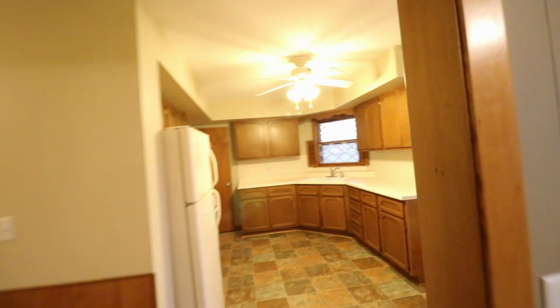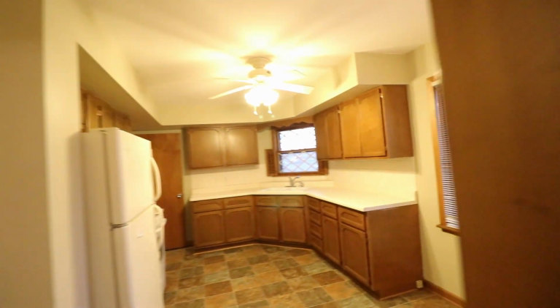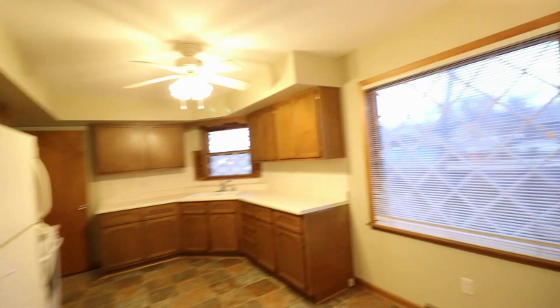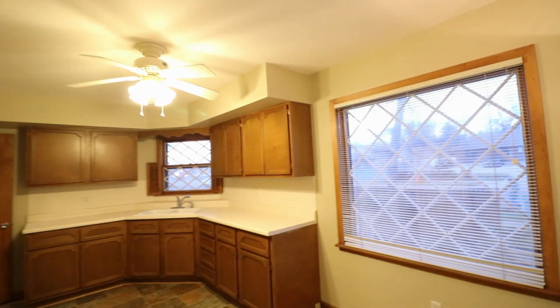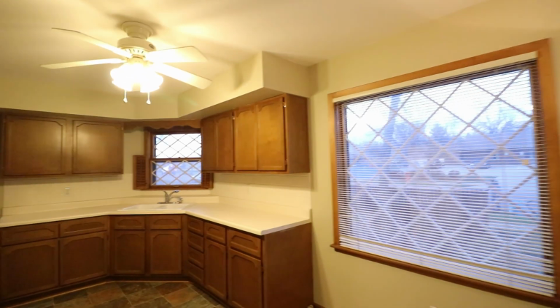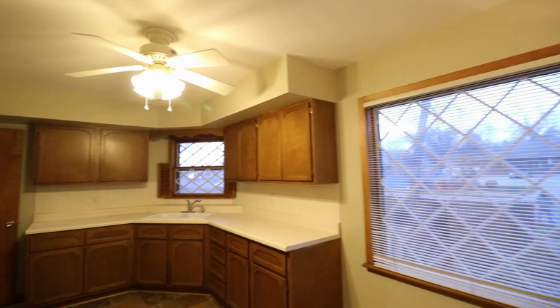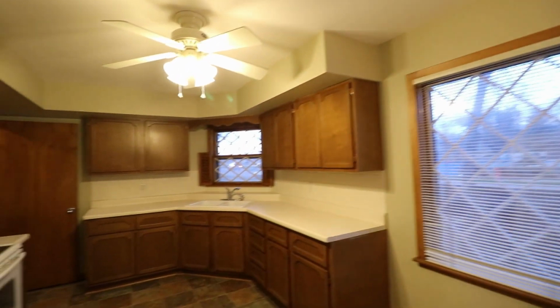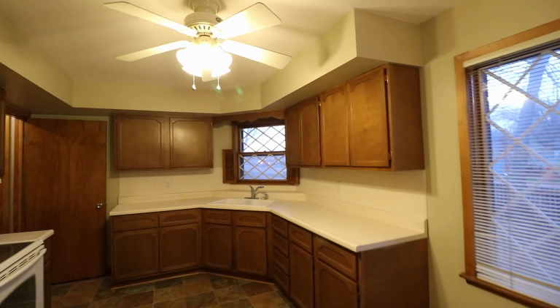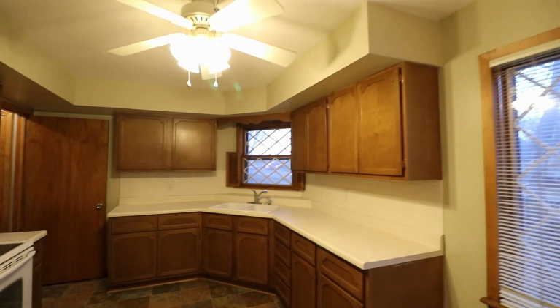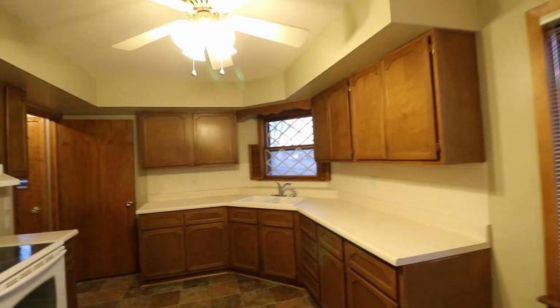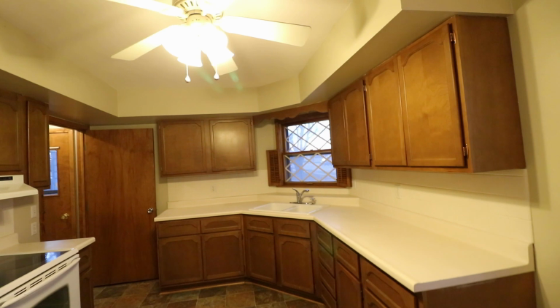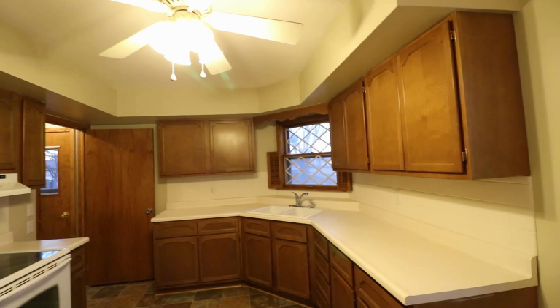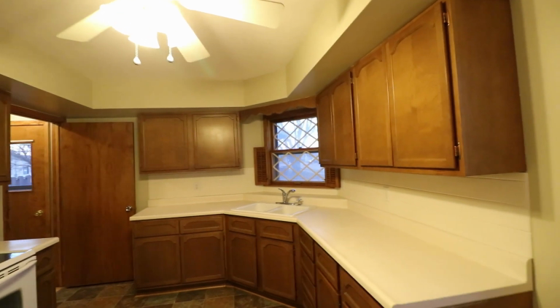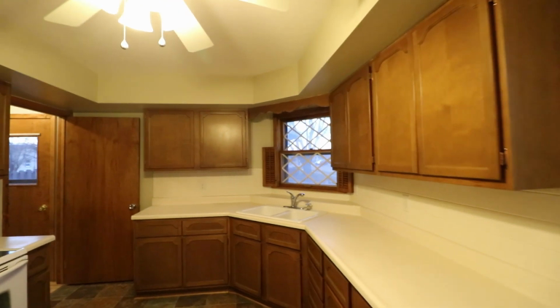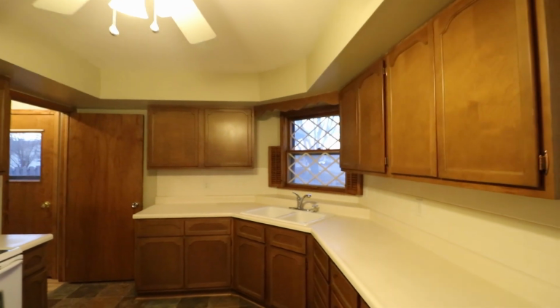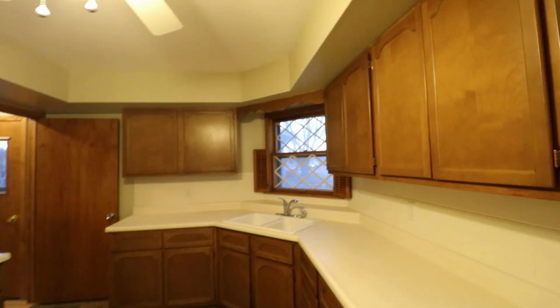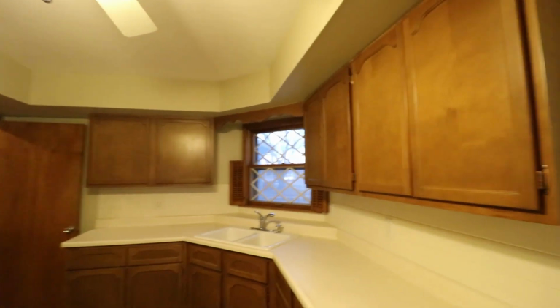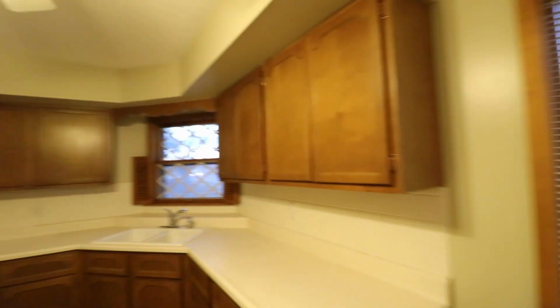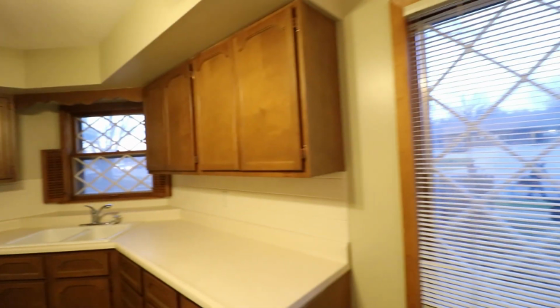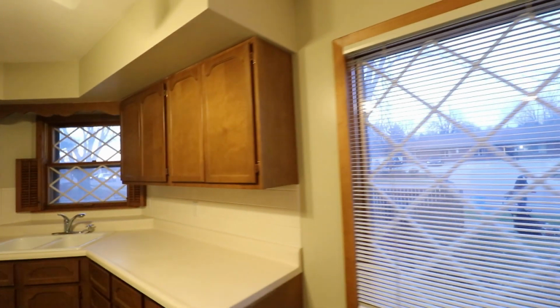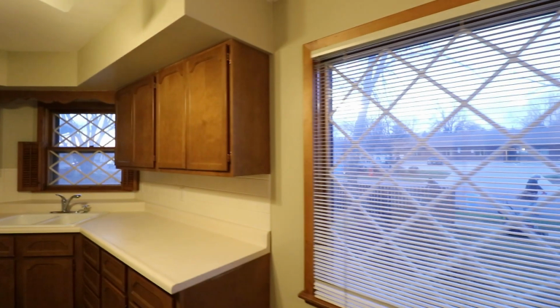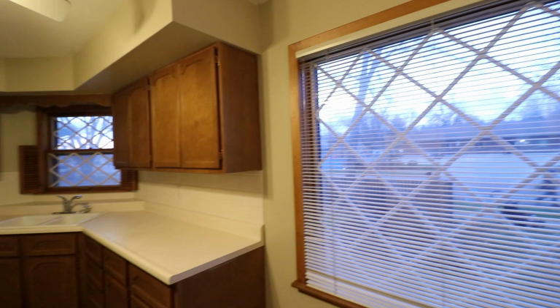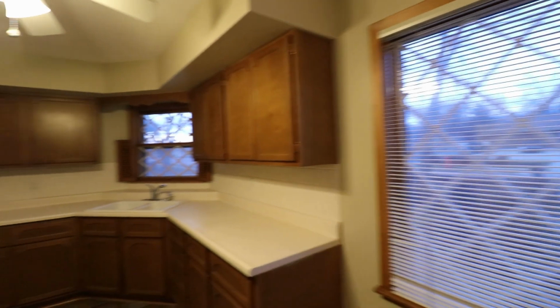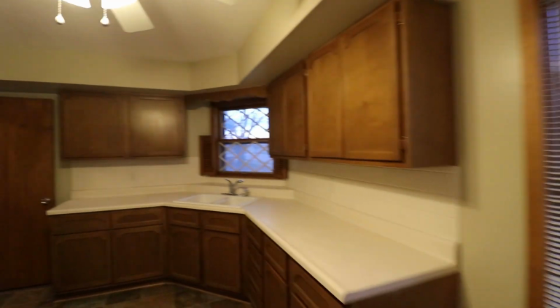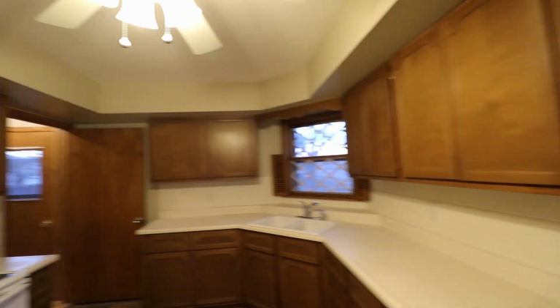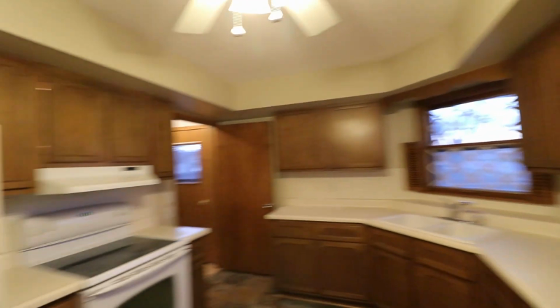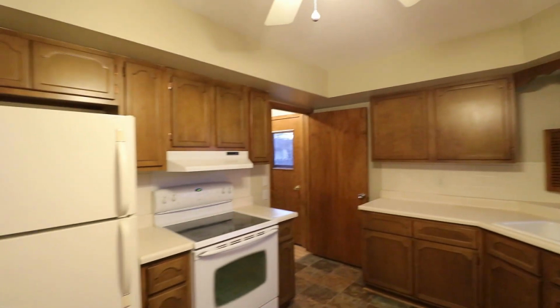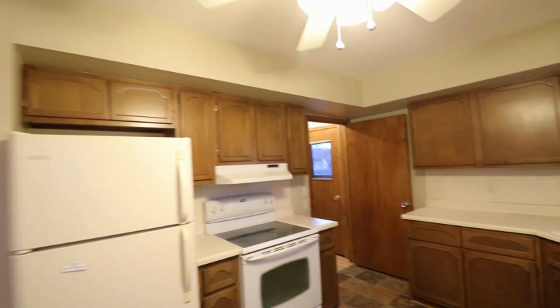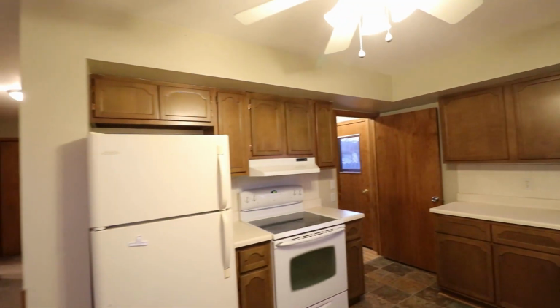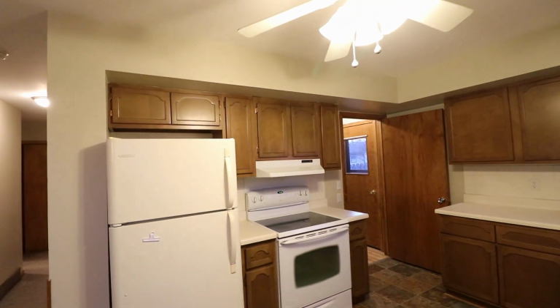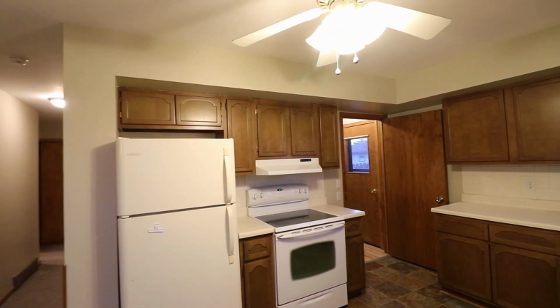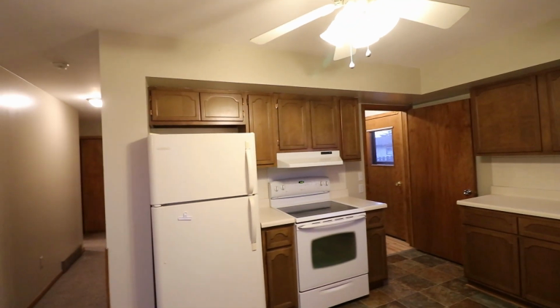Past the living room we get to the kitchen. There's quite a bit of counter space as well as lots of cabinets. Again, very large windows for more natural light, as well as an electric stove and oven and a refrigerator.